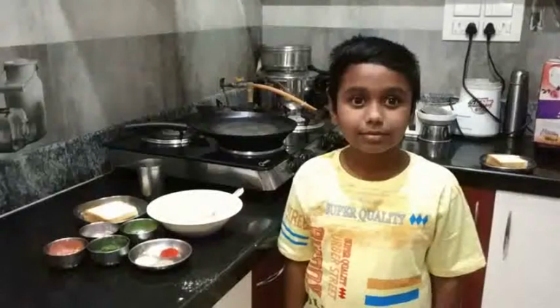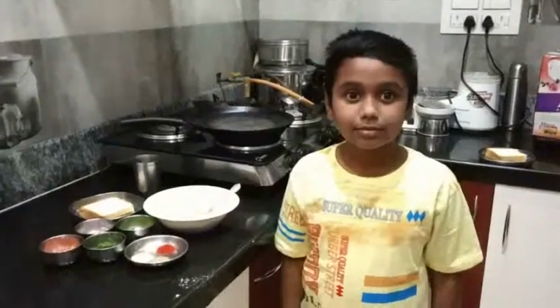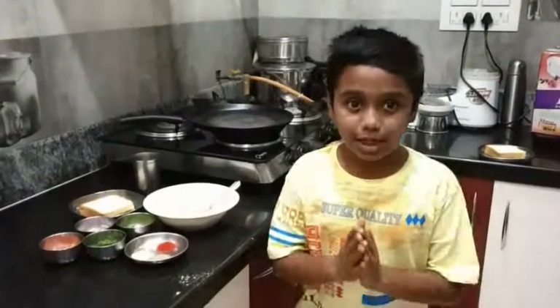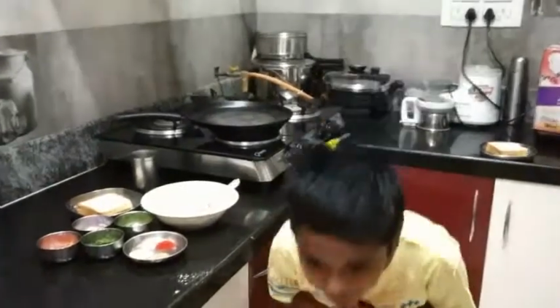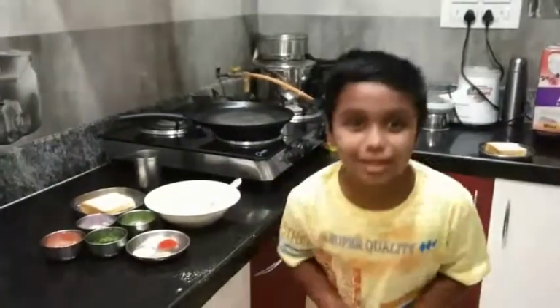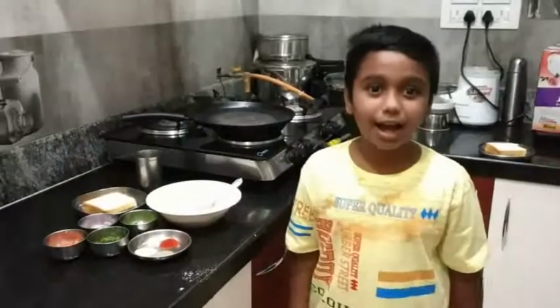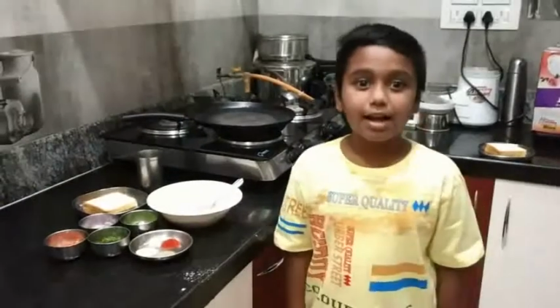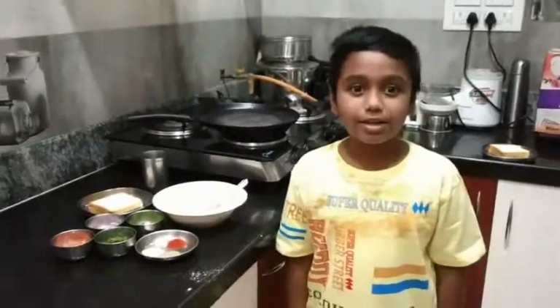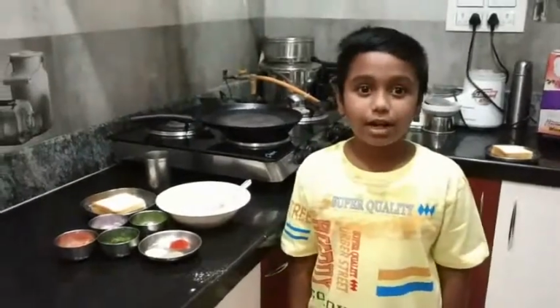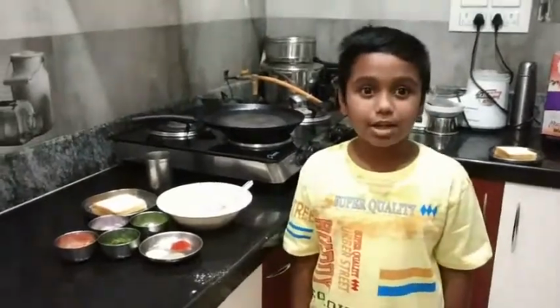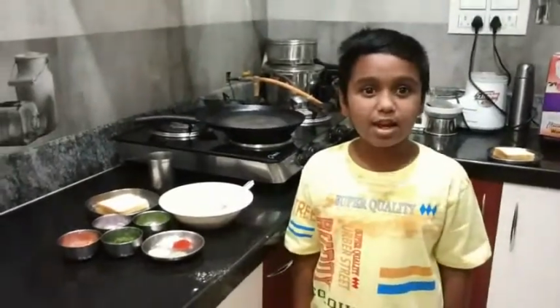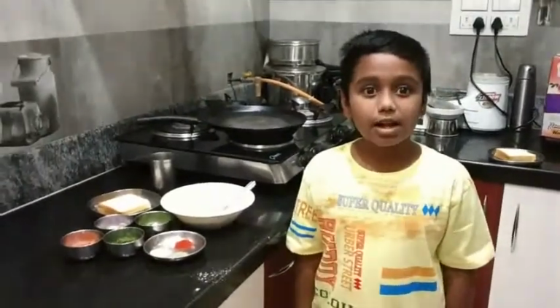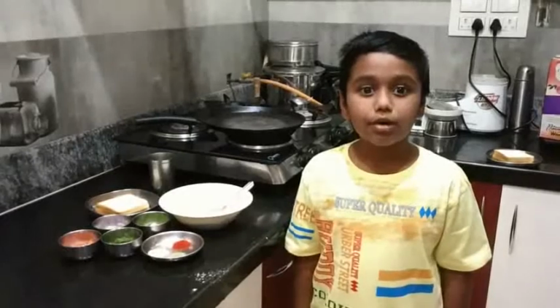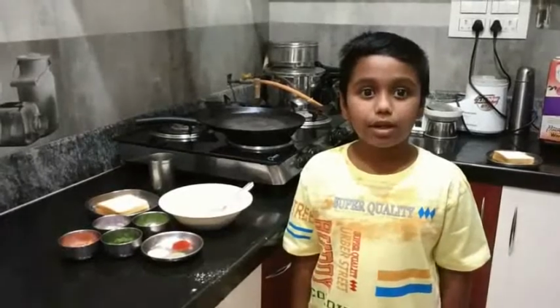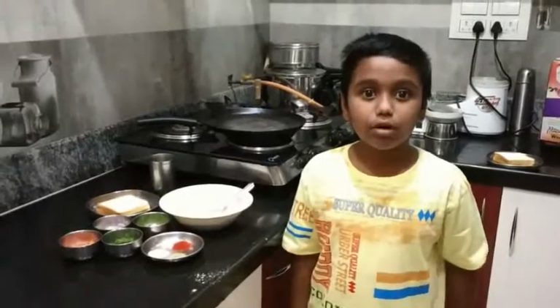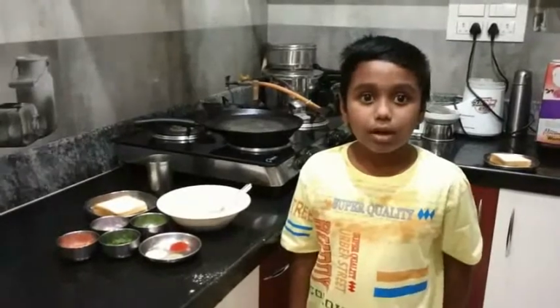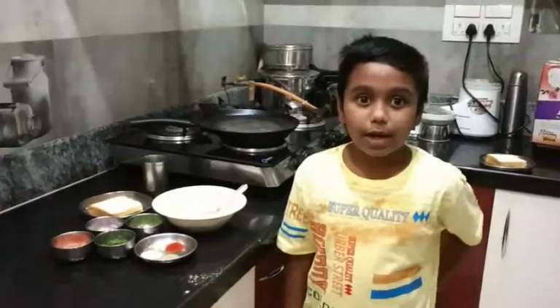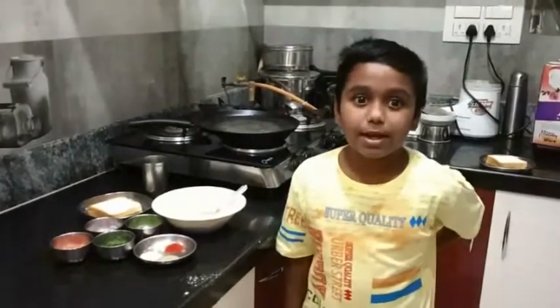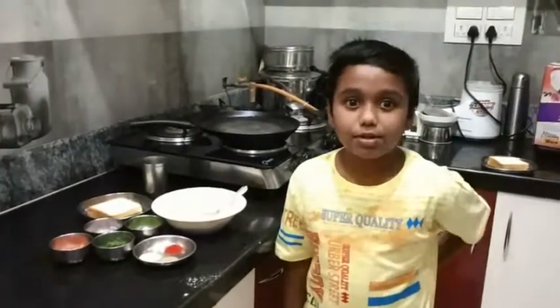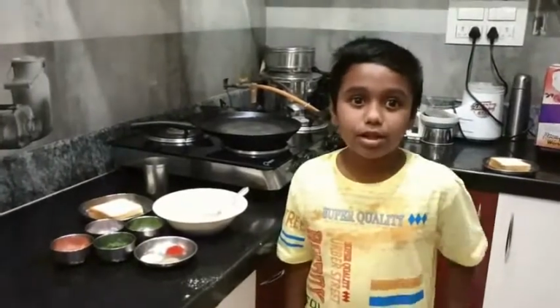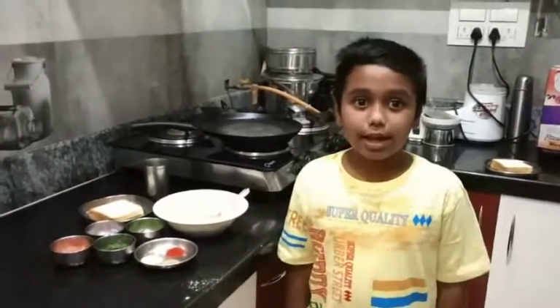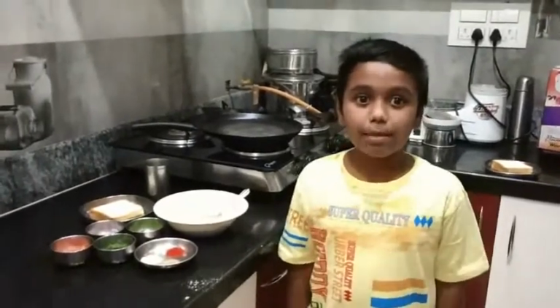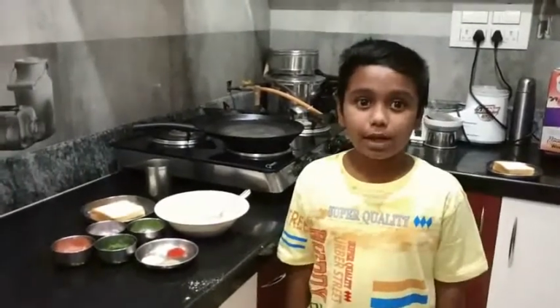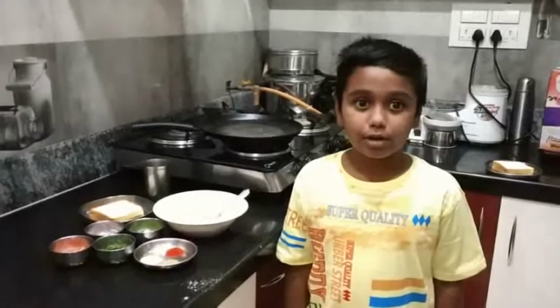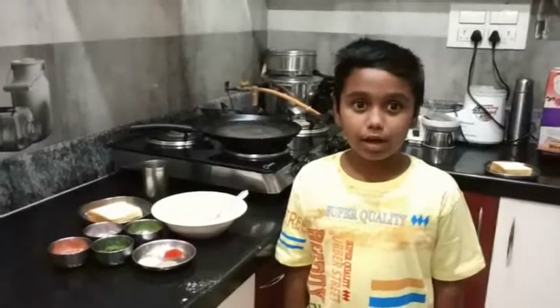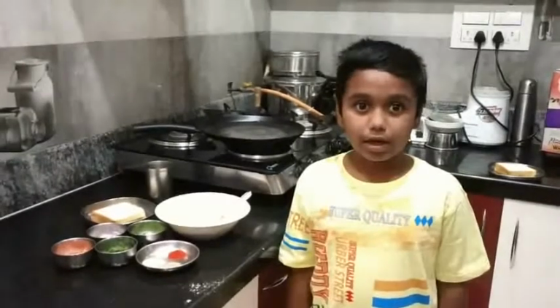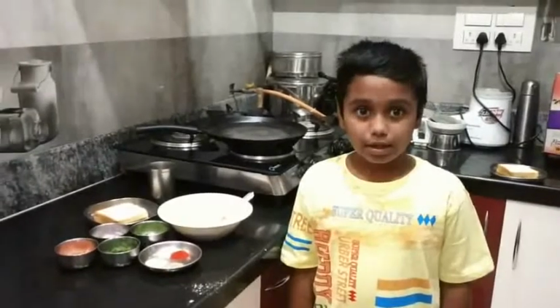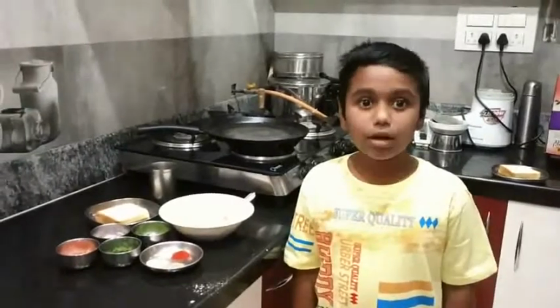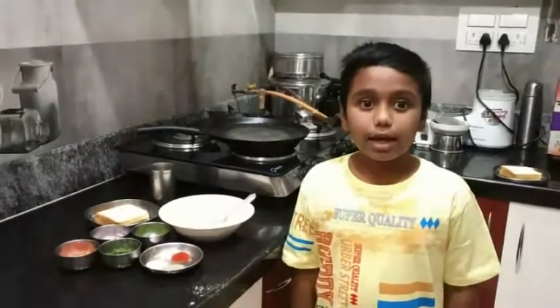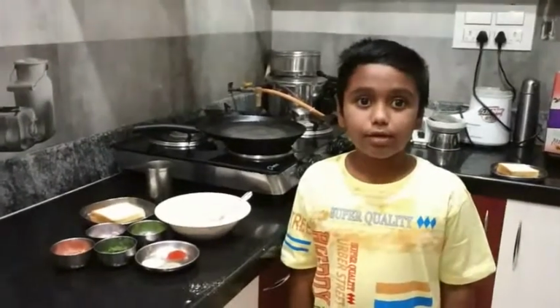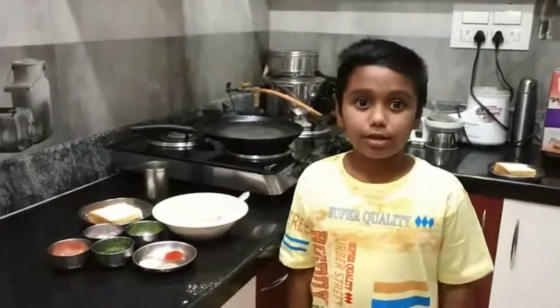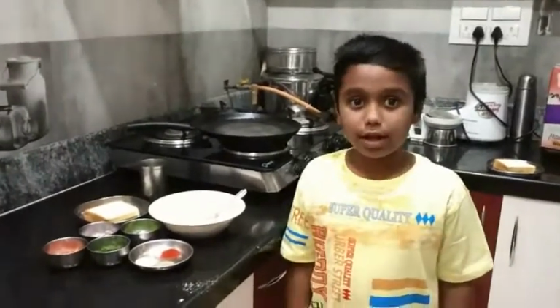Hello! I am going to make this bread toast.